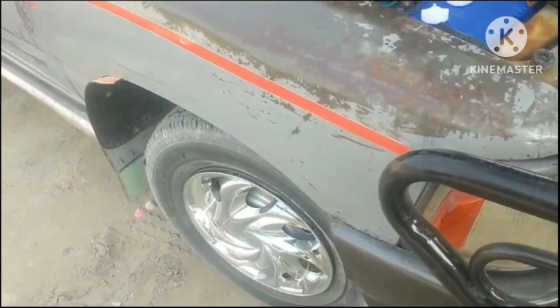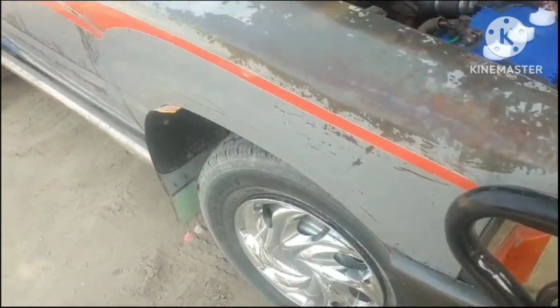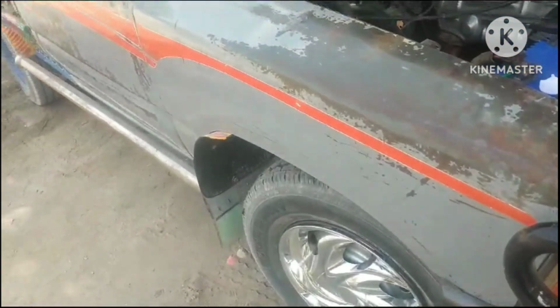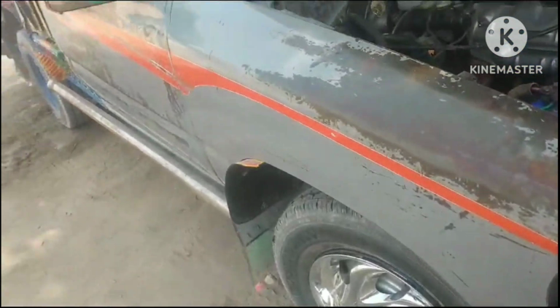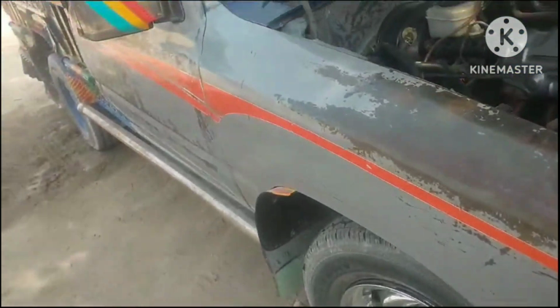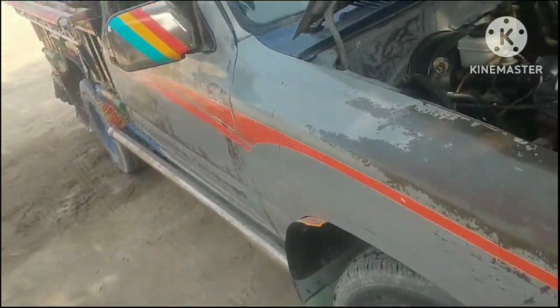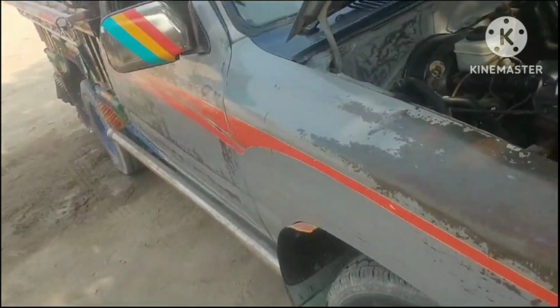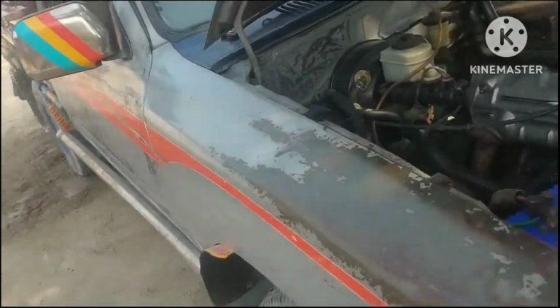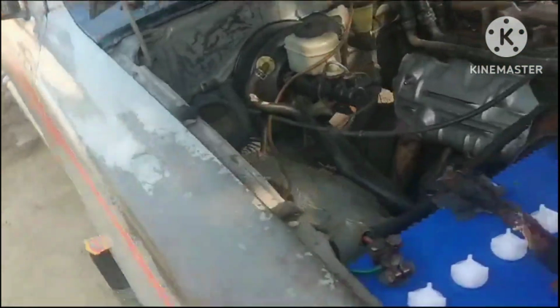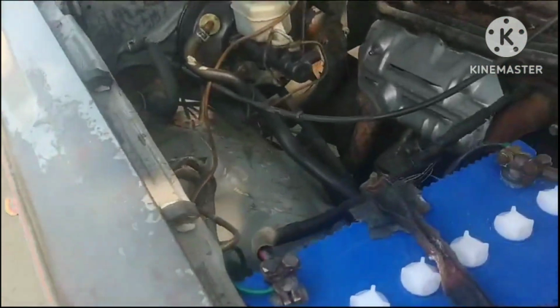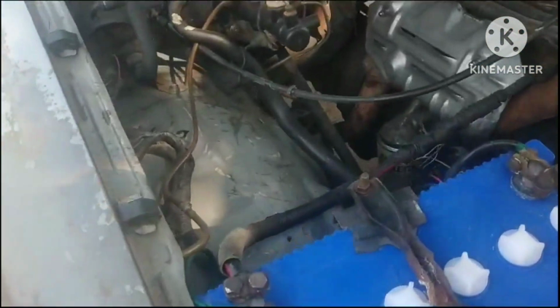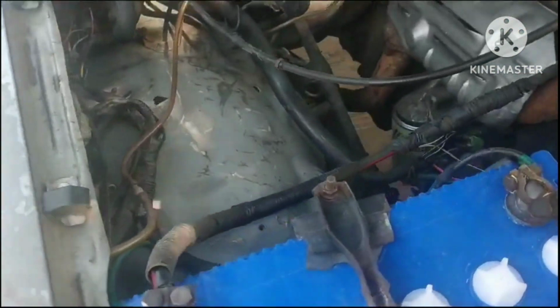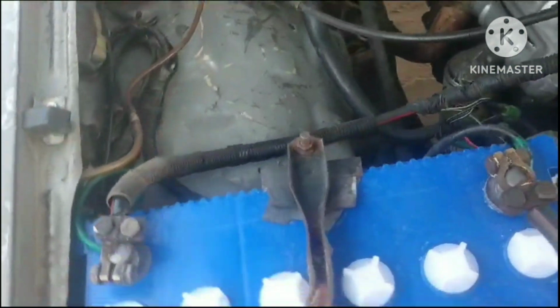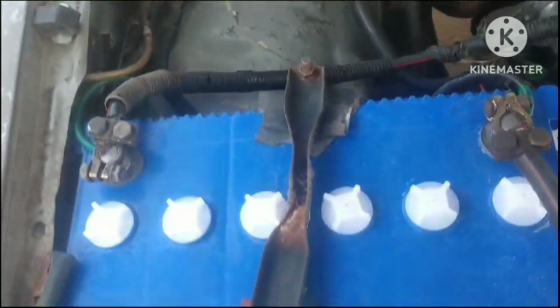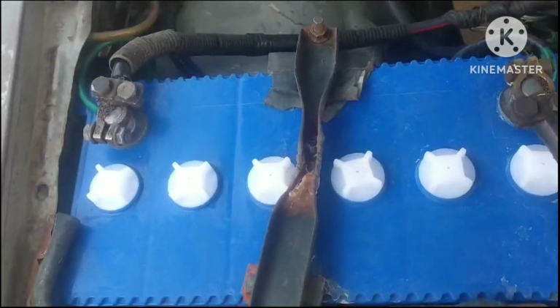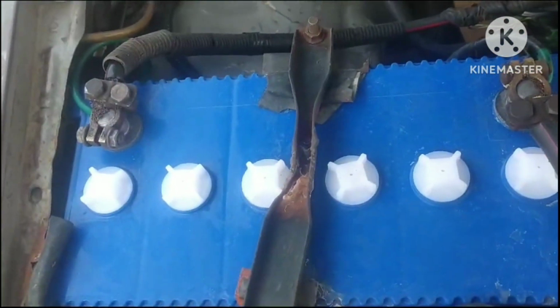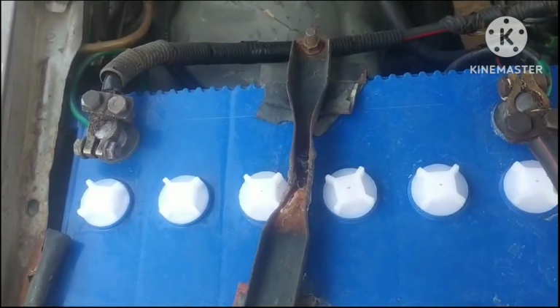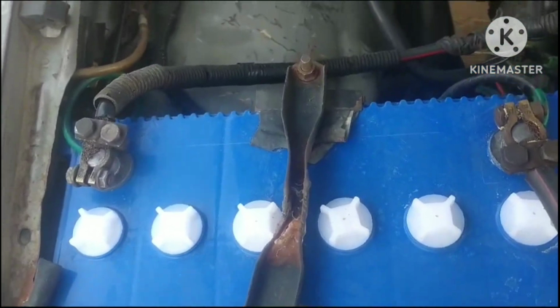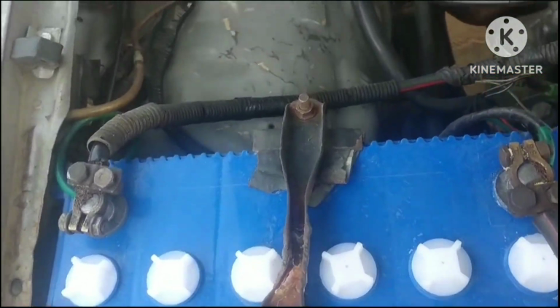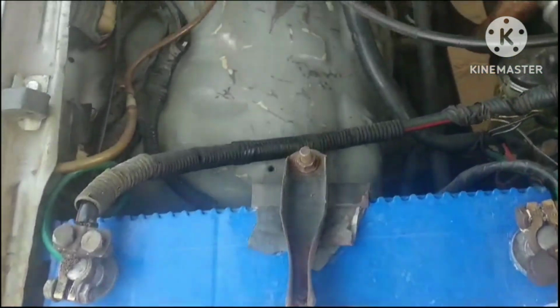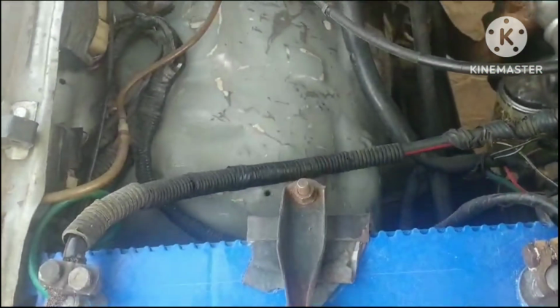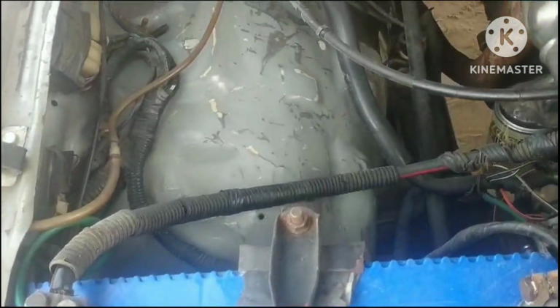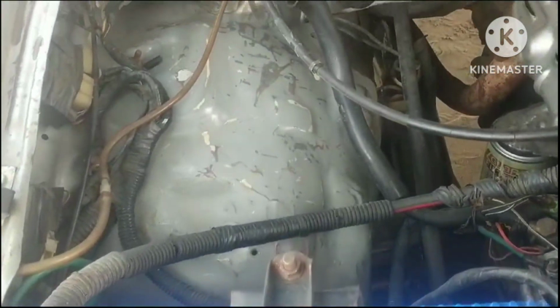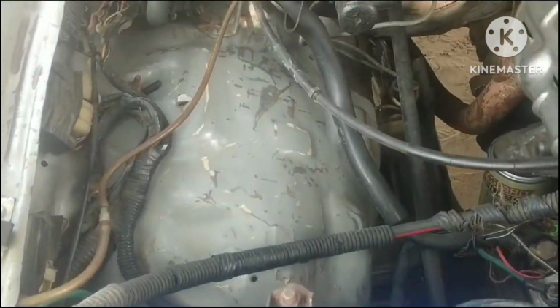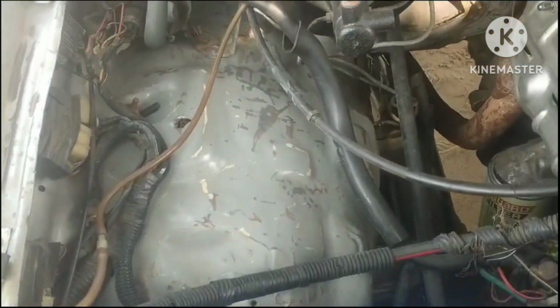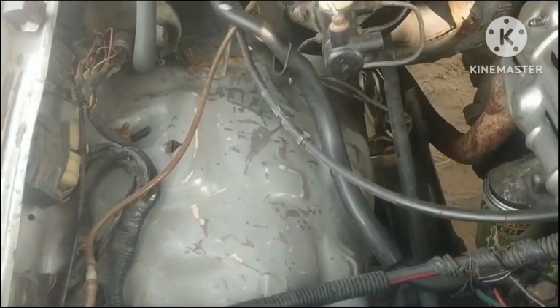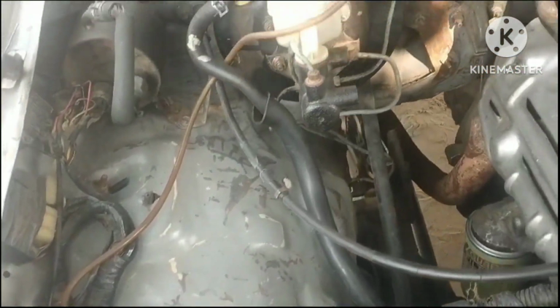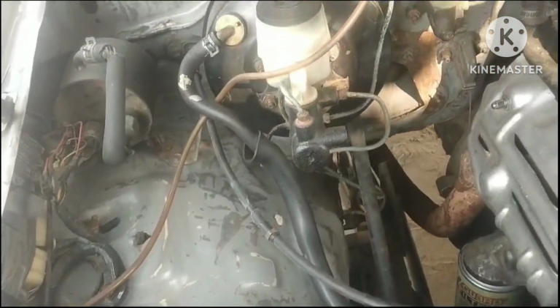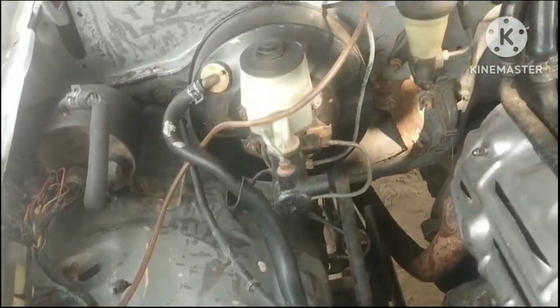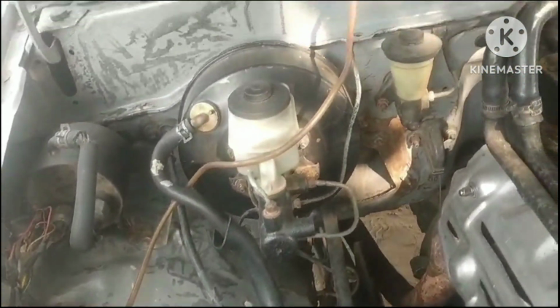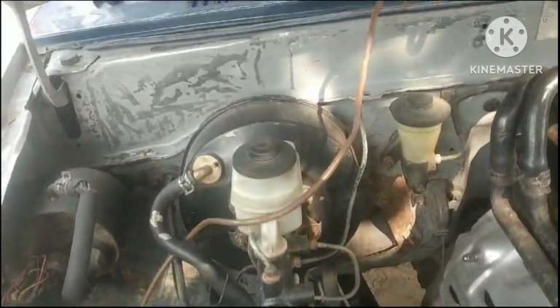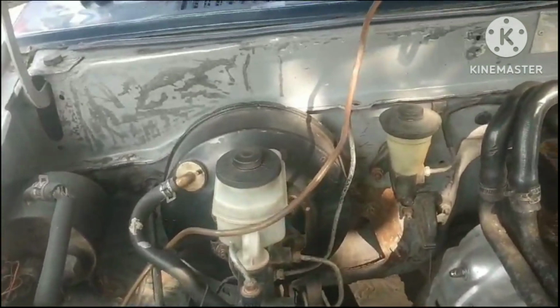There are no battery issues. There is no engine room issue. There is a disc brake.